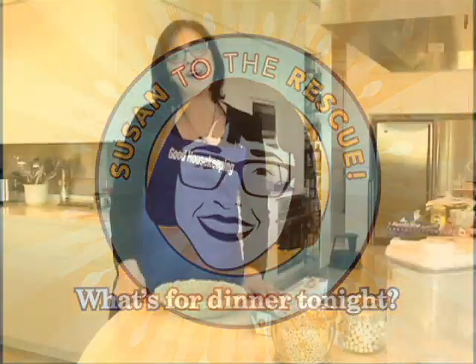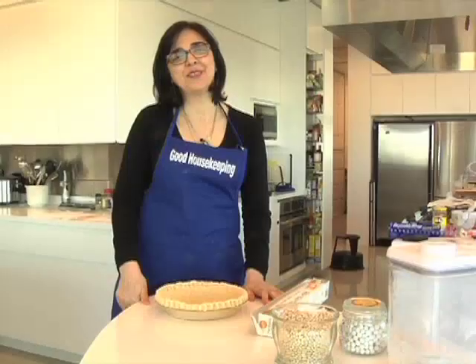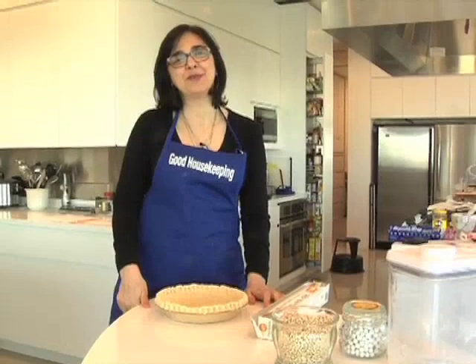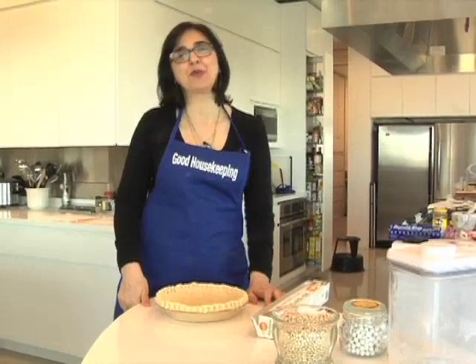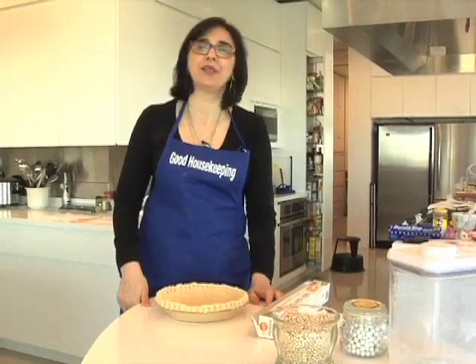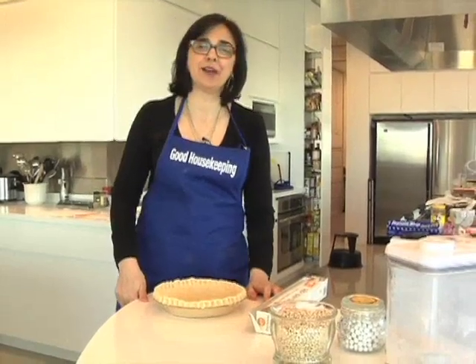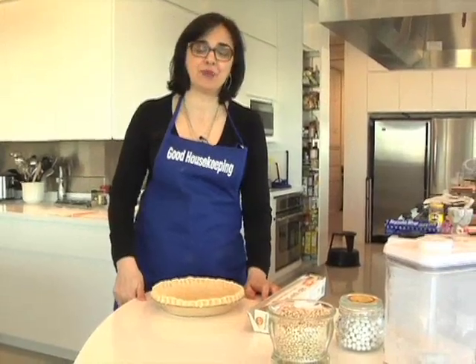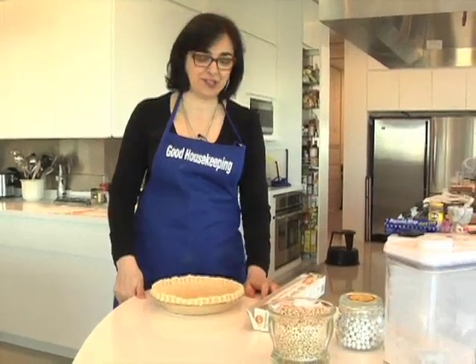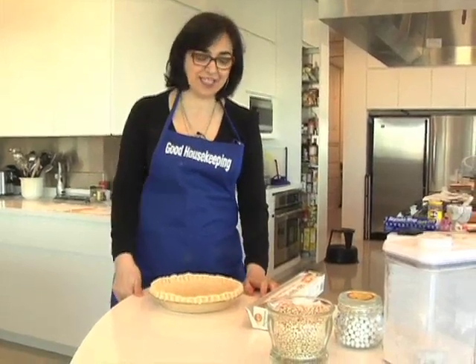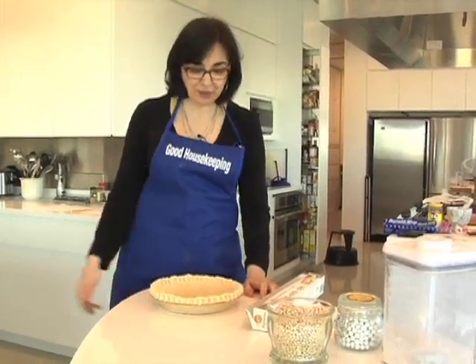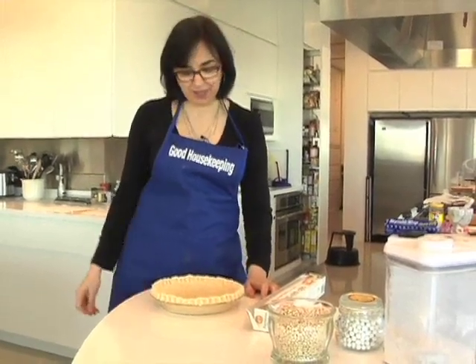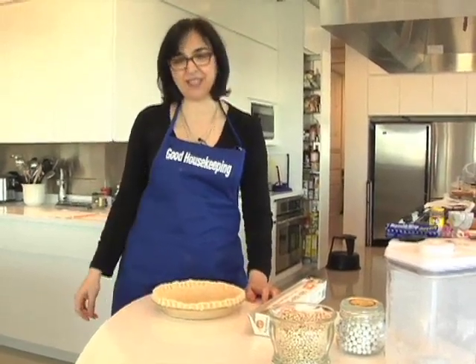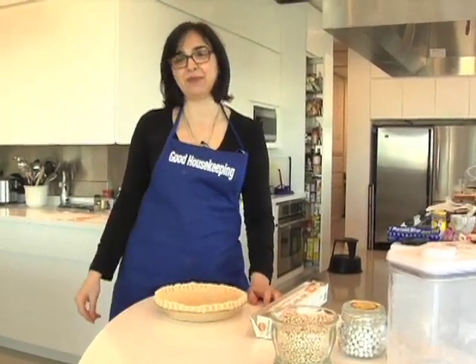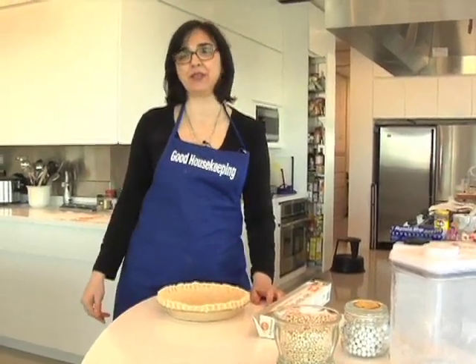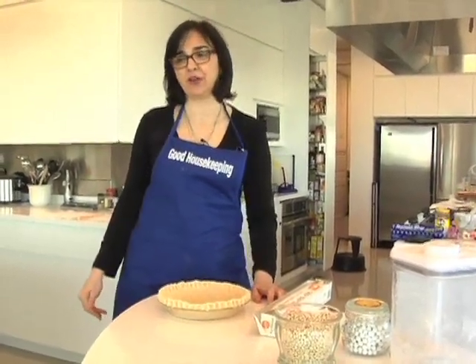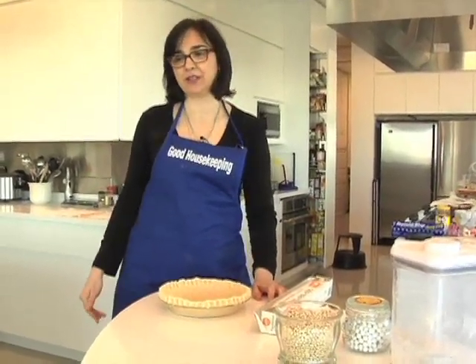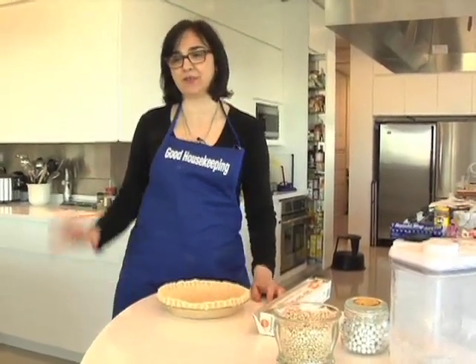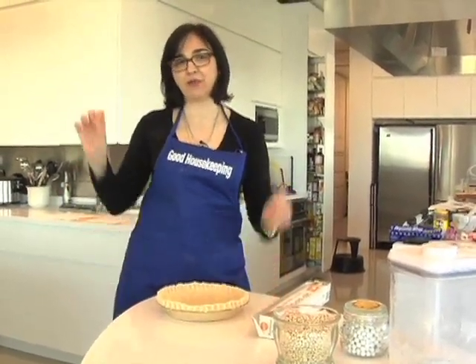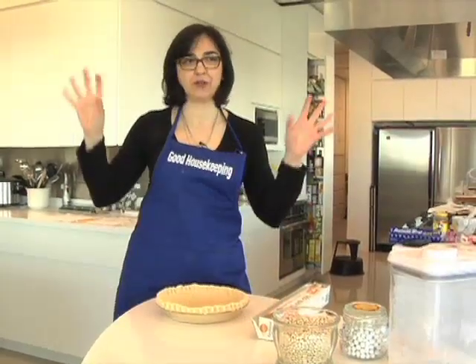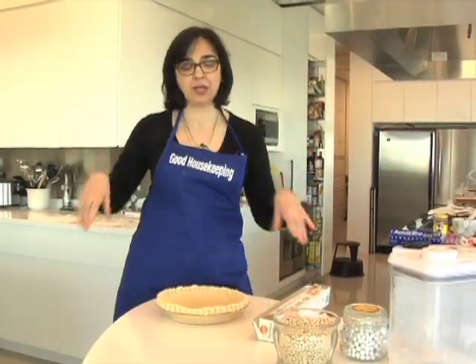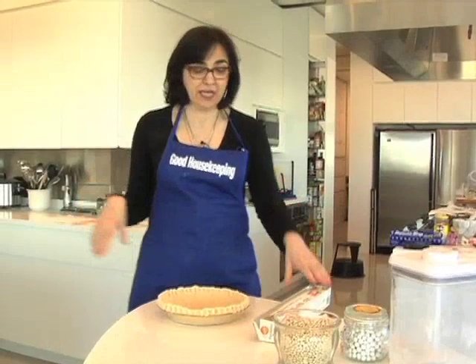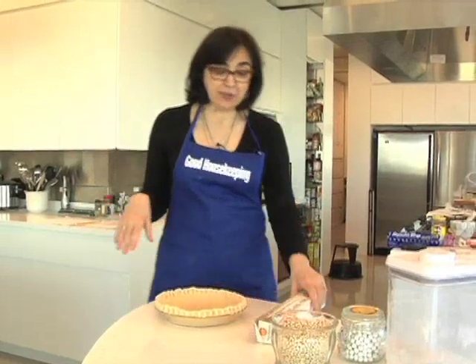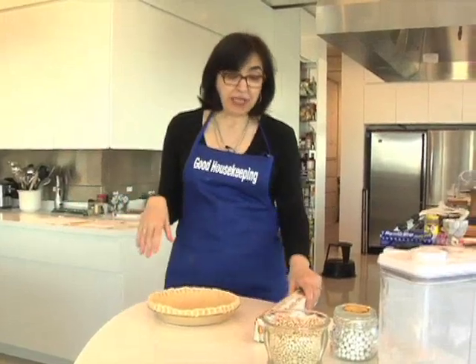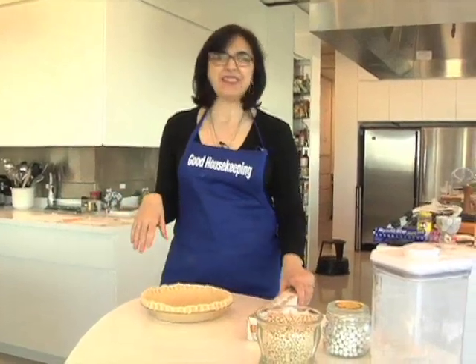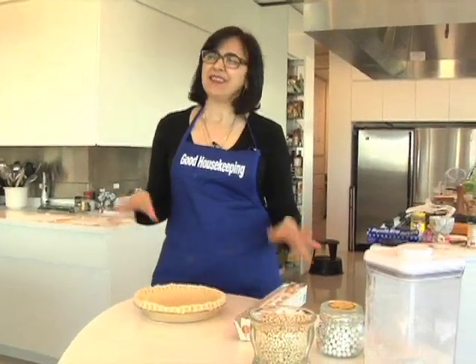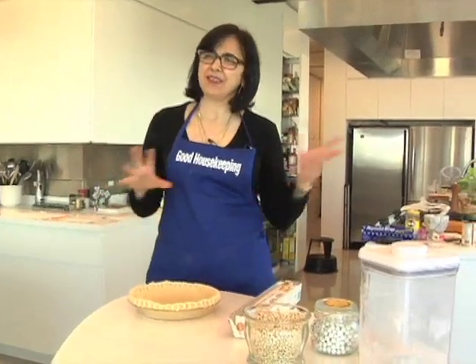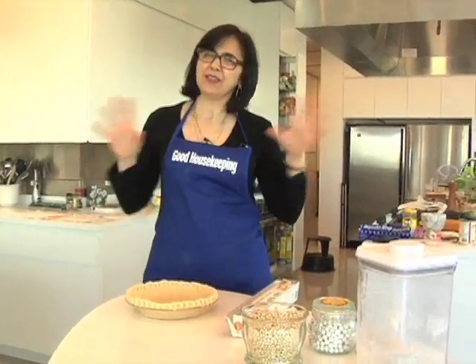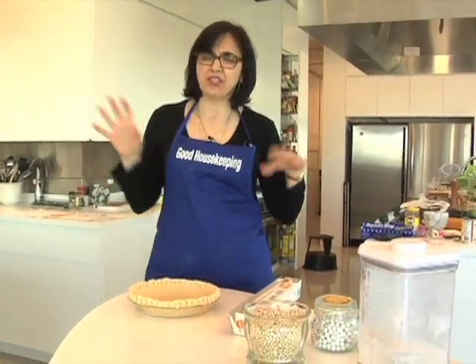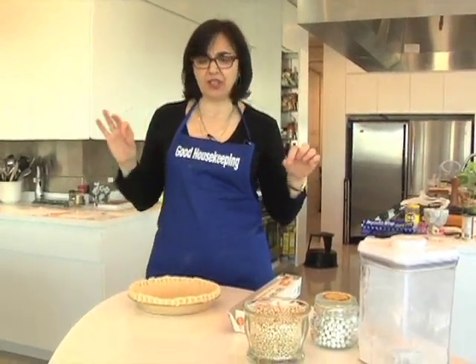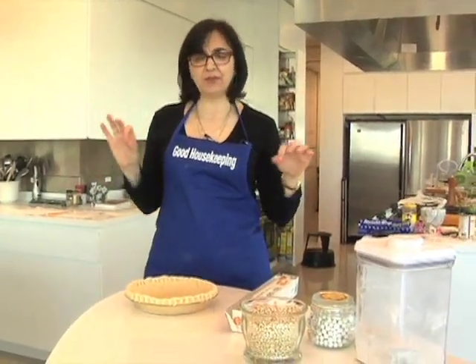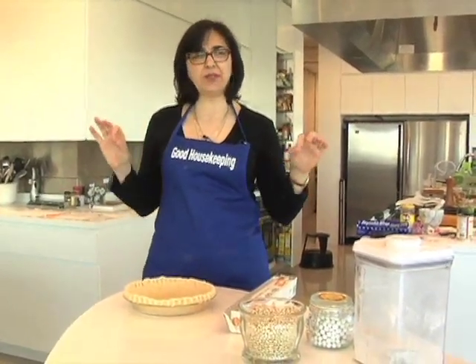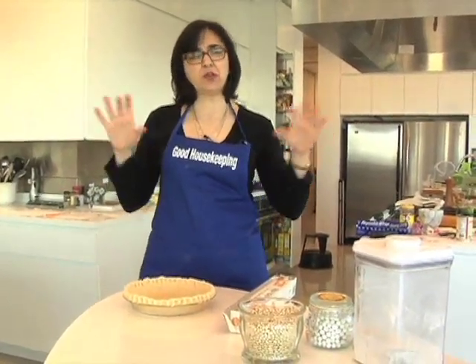Hi, this is Susan Westmoreland in the Good Housekeeping Kitchen, and tonight we're going to make an asparagus tart. It's just perfect for spring, and it's kind of a quiche-y thing, but it's gorgeous.